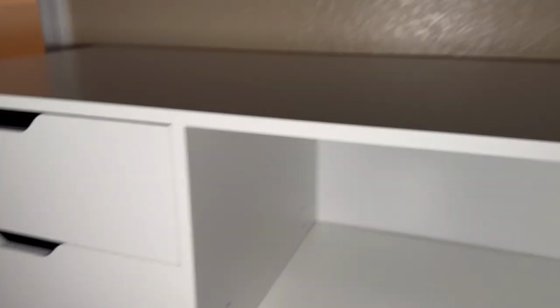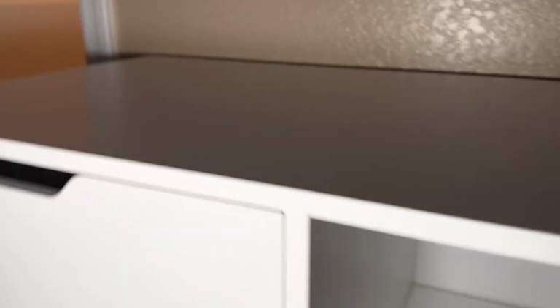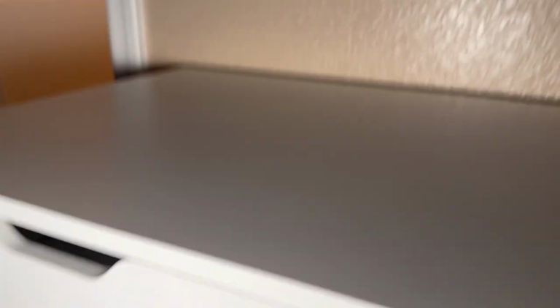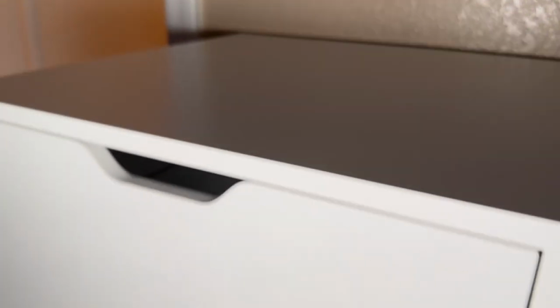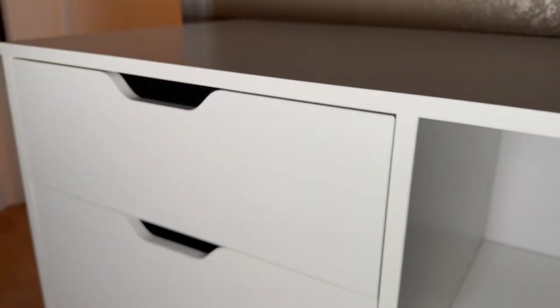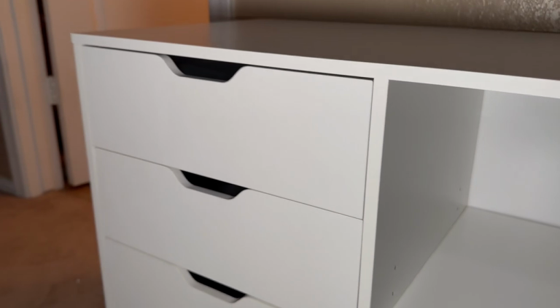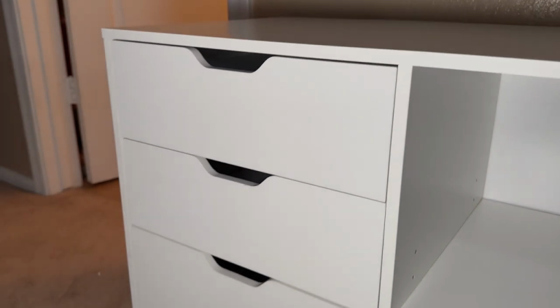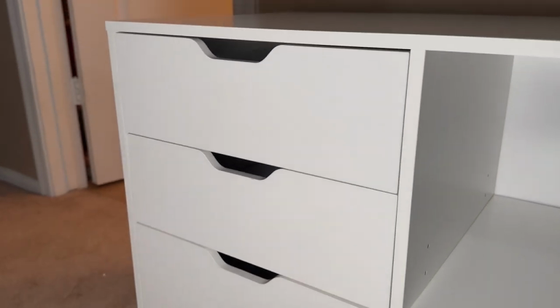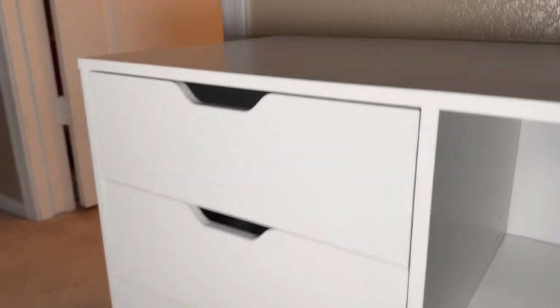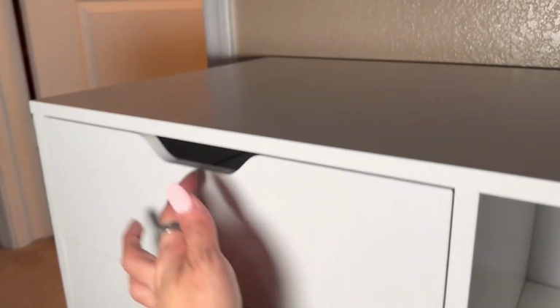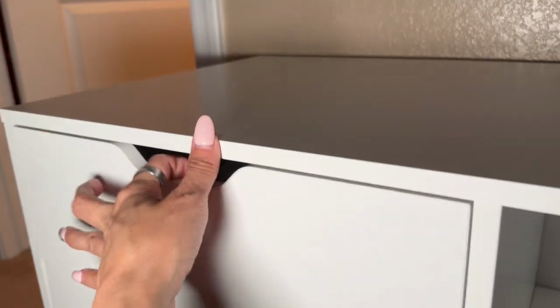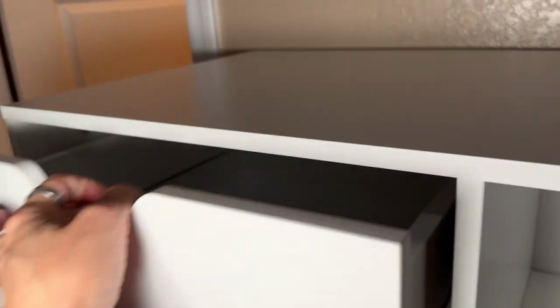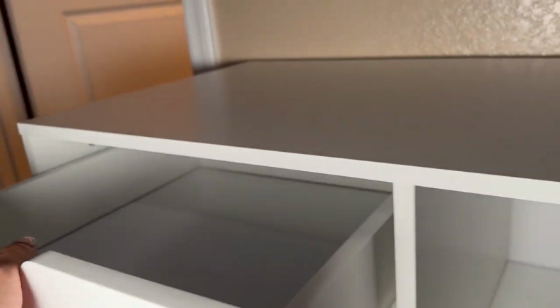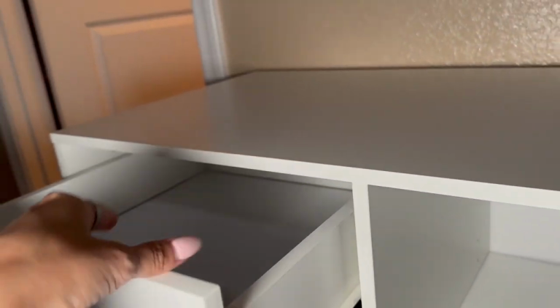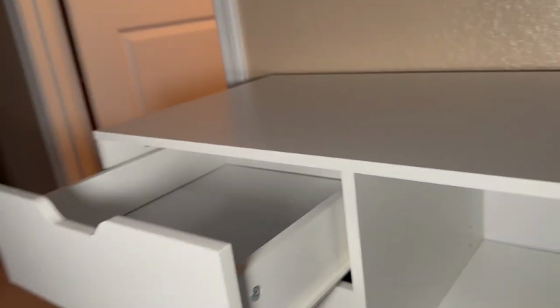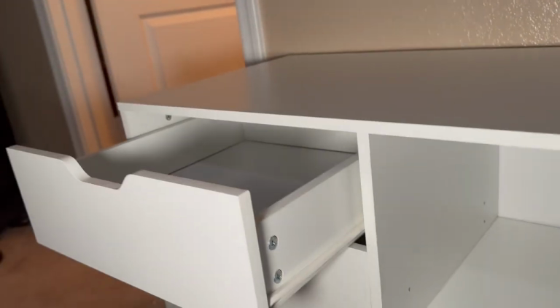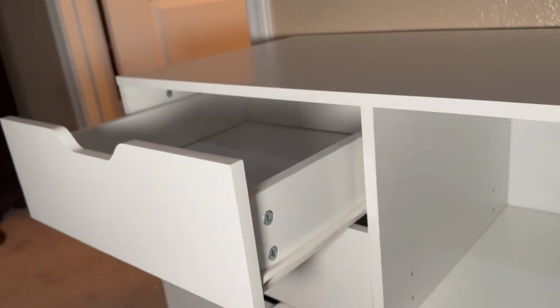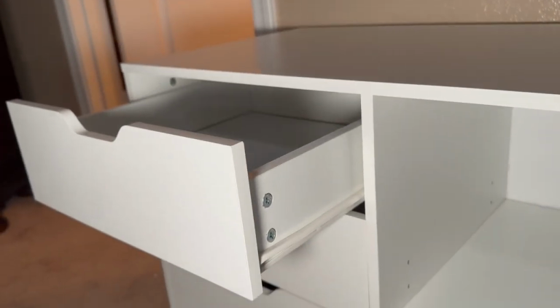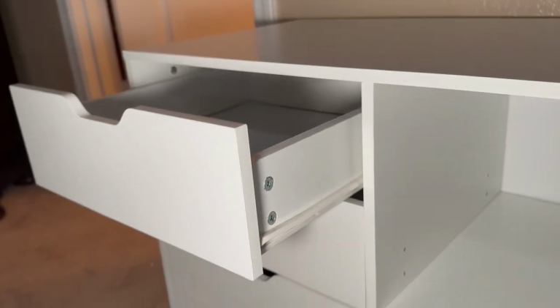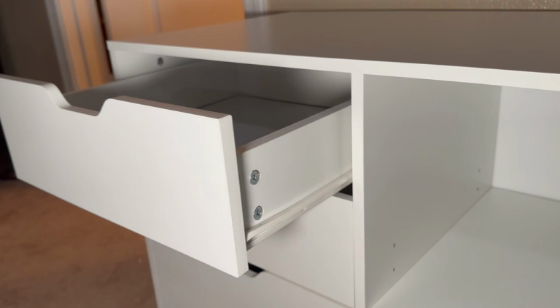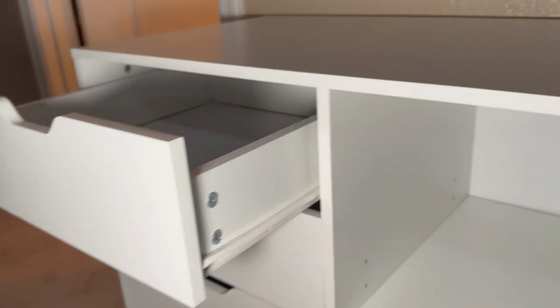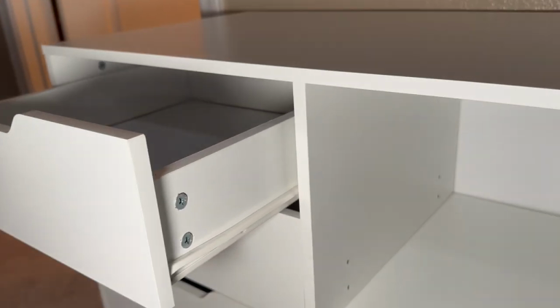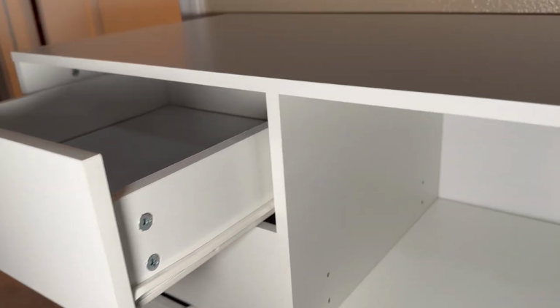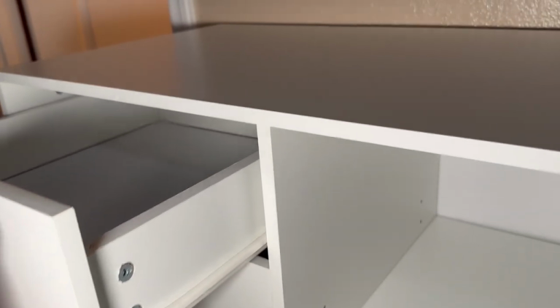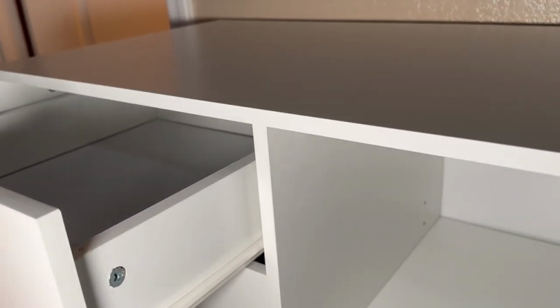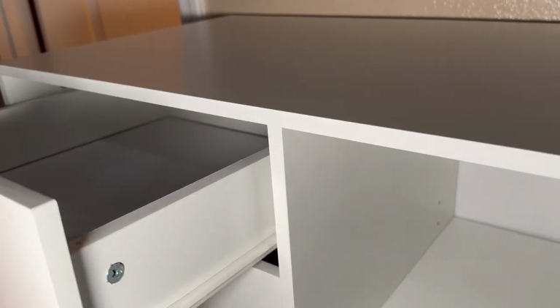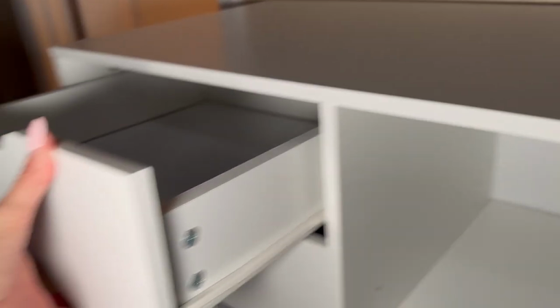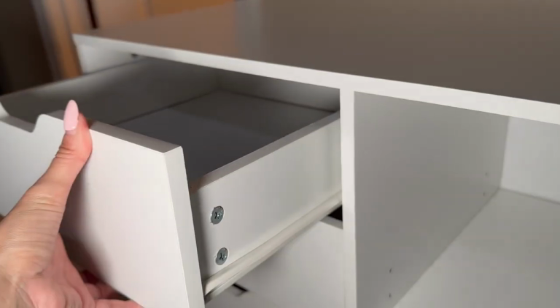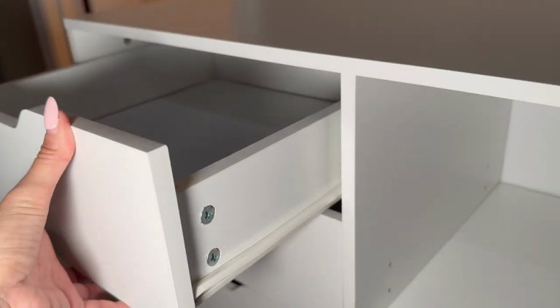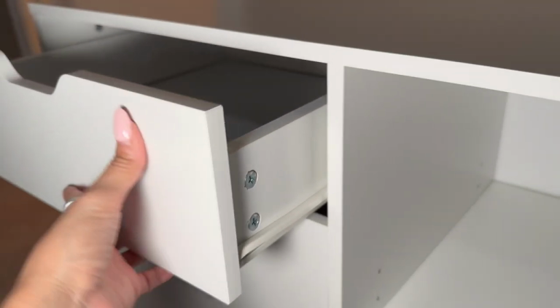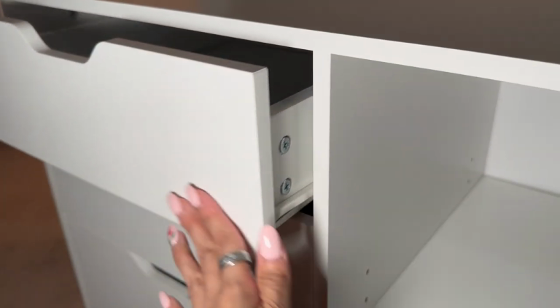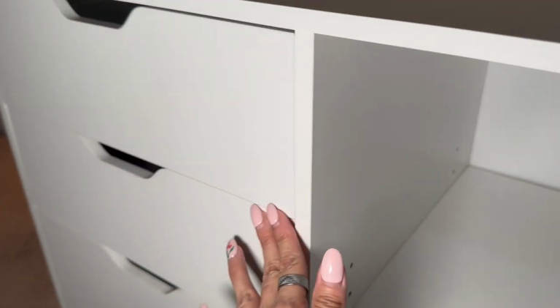You have these two drawers here which are the smaller size, and they do pull out all the way. So if you needed to move the unit and didn't want to carry all of it, you could easily just take out the drawers and then move it that way.